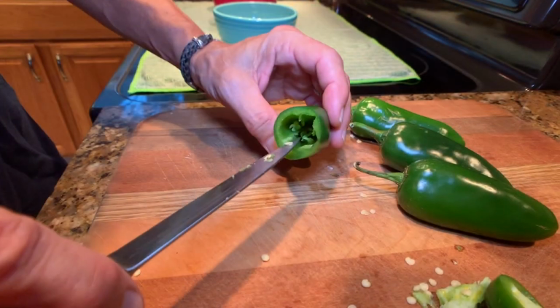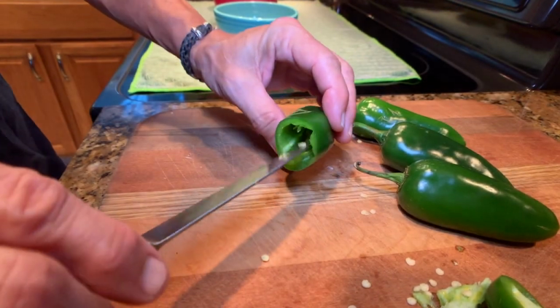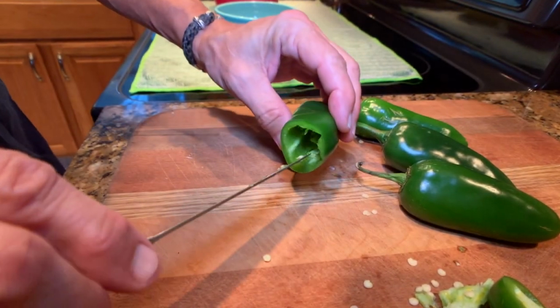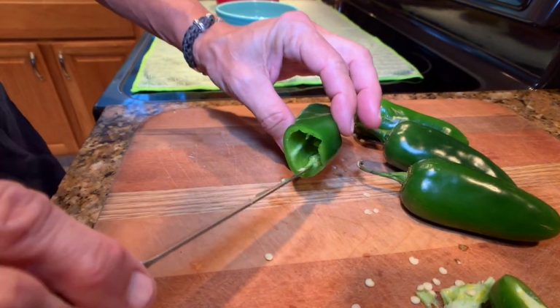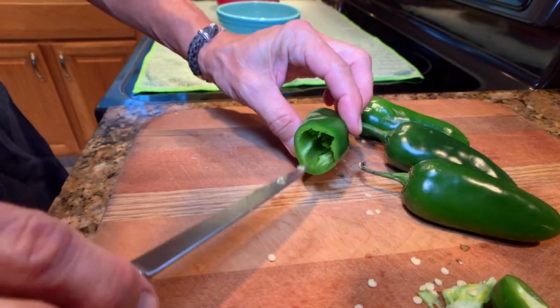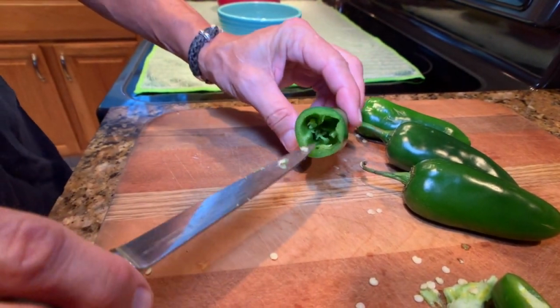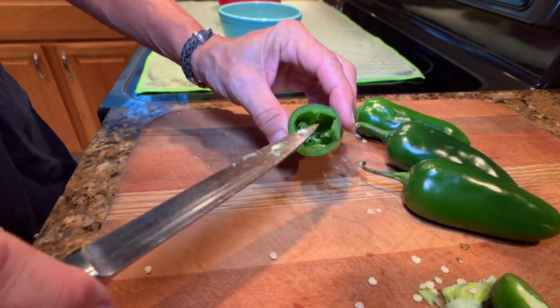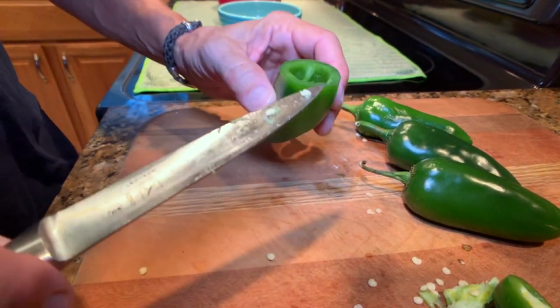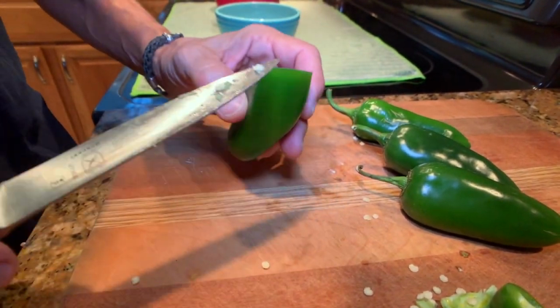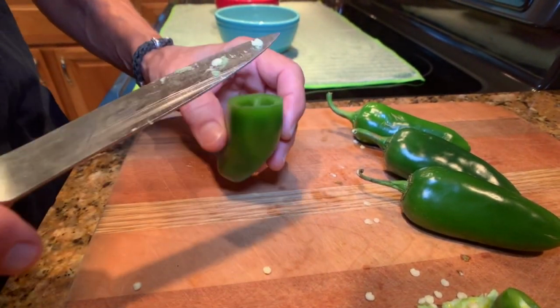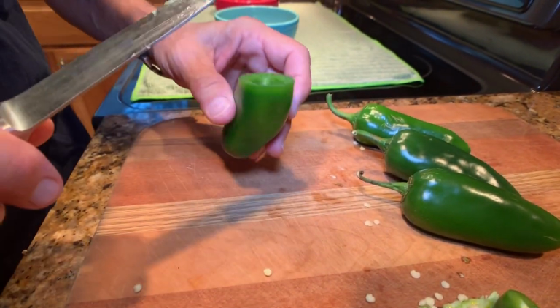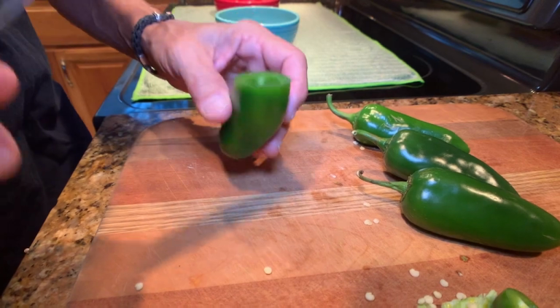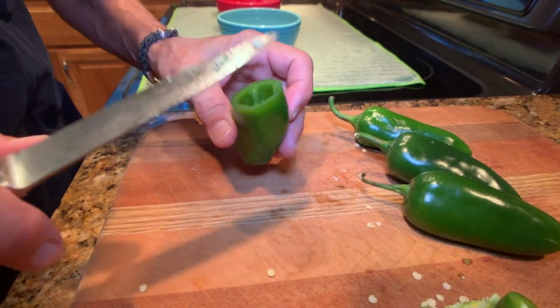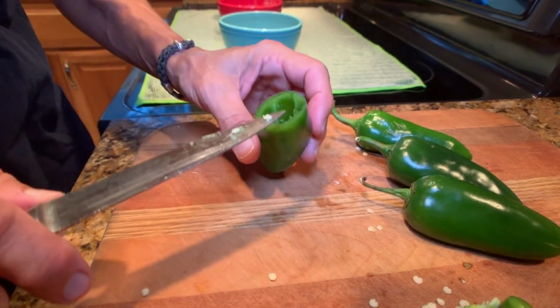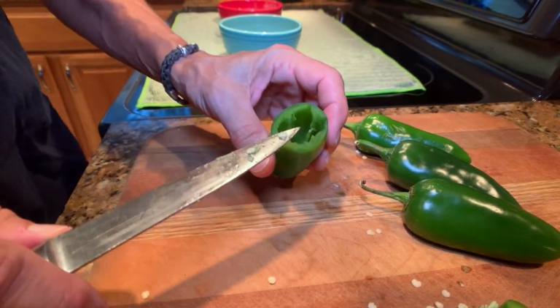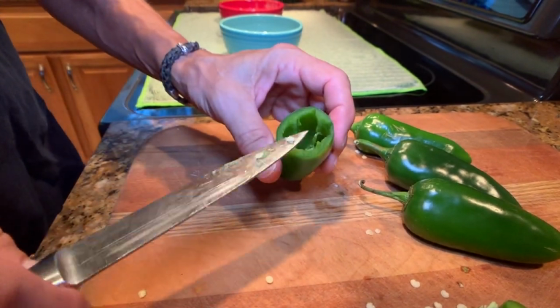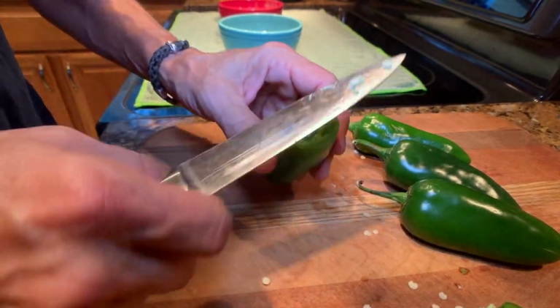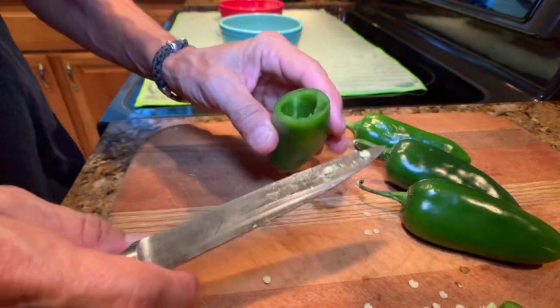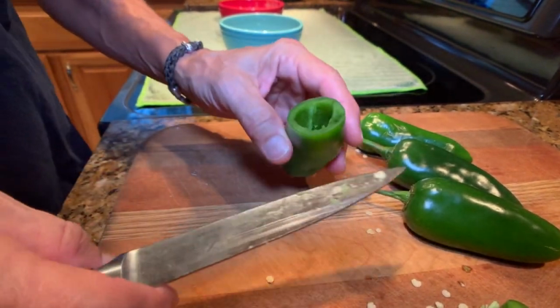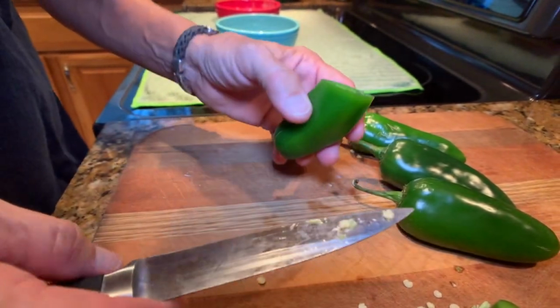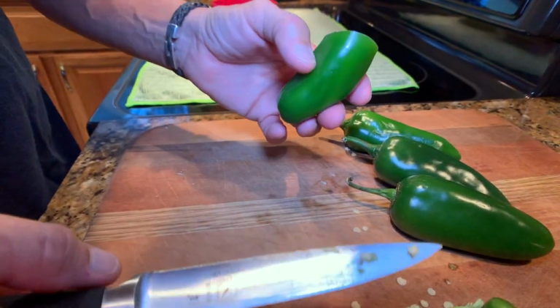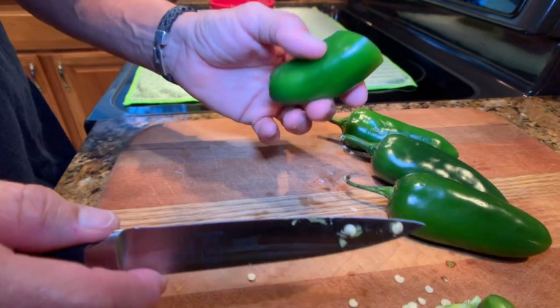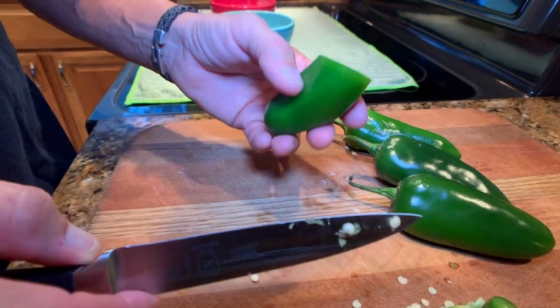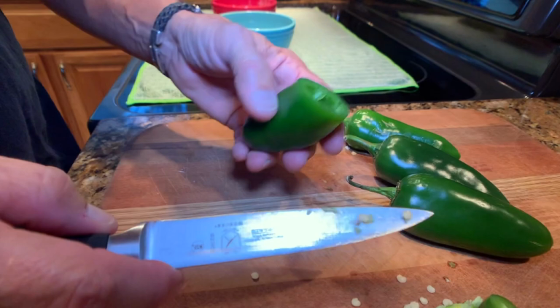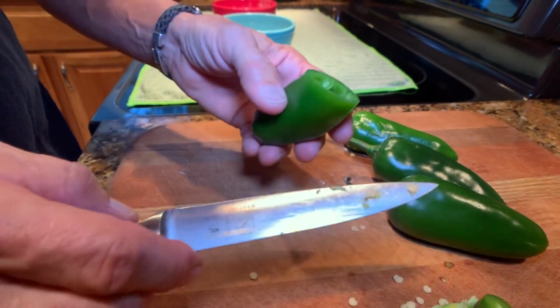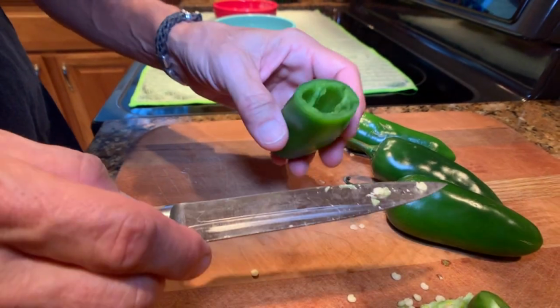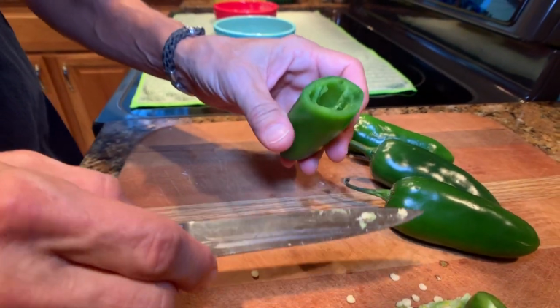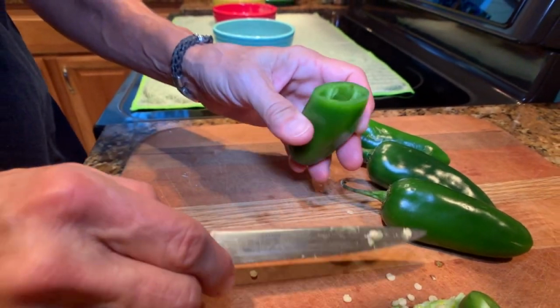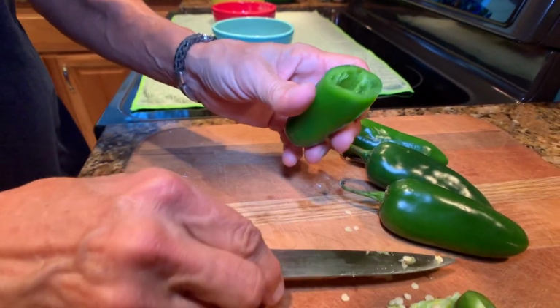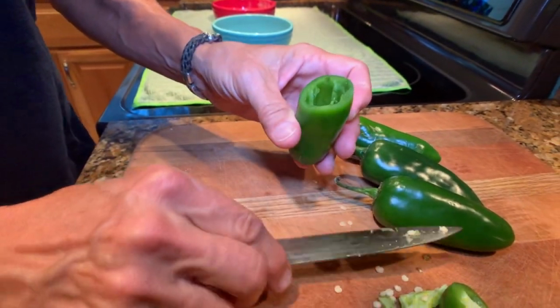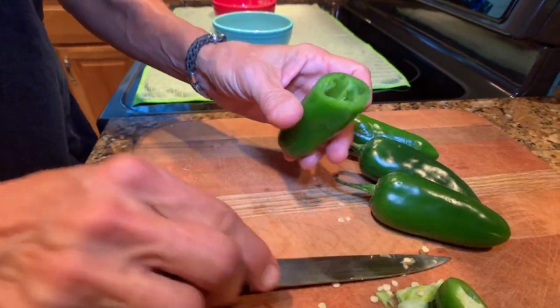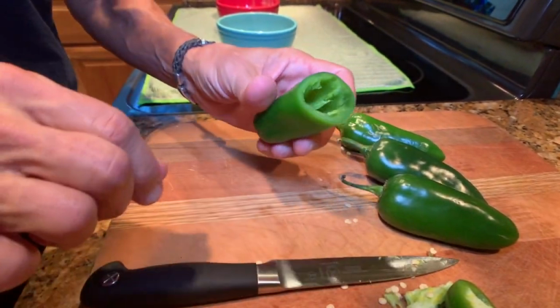Remember this is a hot pepper even though it's a jalapeno. If you're sensitive to capsaicin or hot peppers in general you may want to wear gloves. I, on the other hand, am not sensitive to hot peppers so I'm not using gloves.